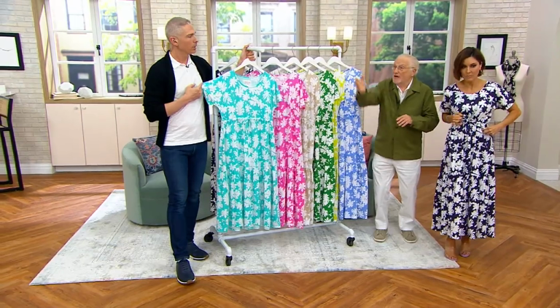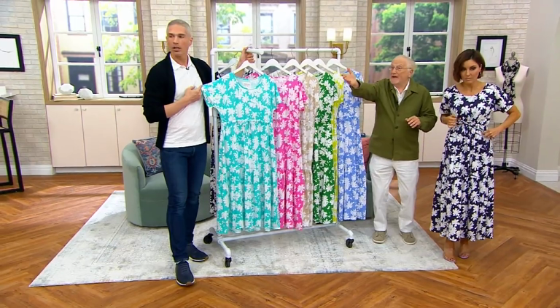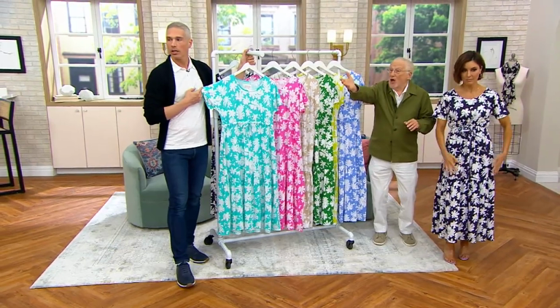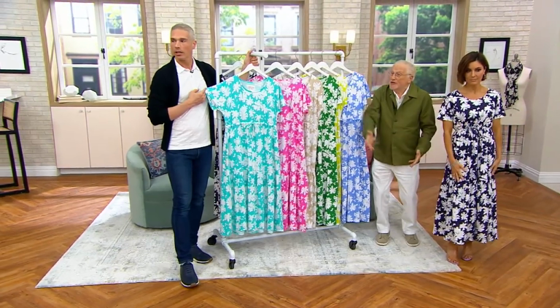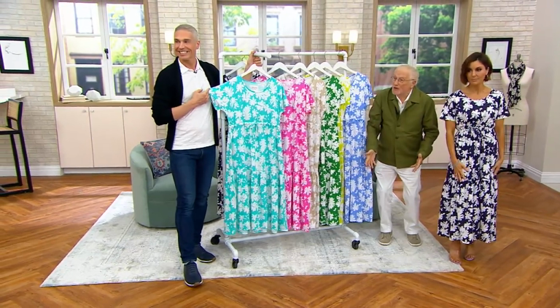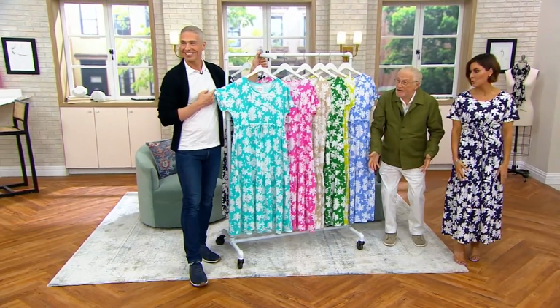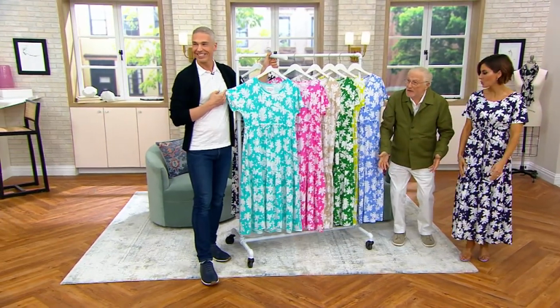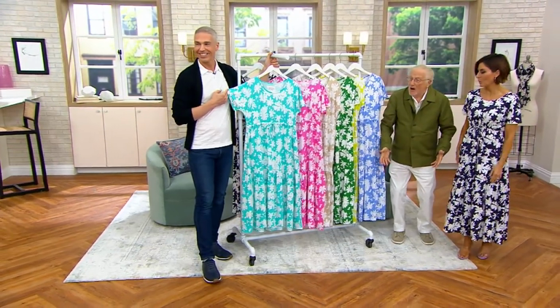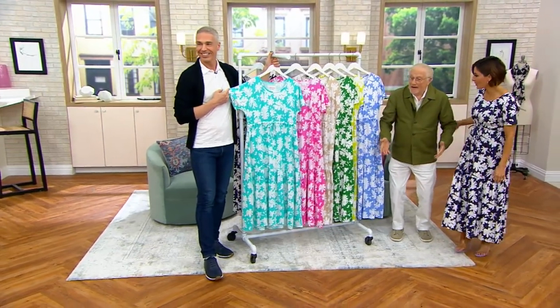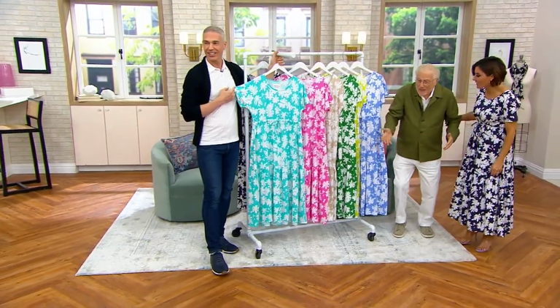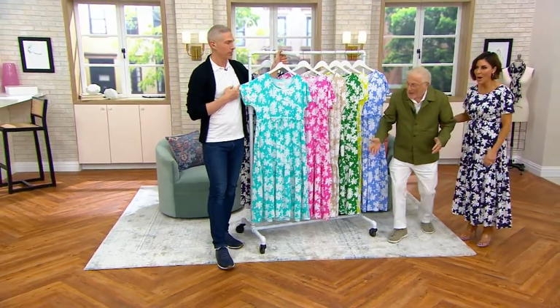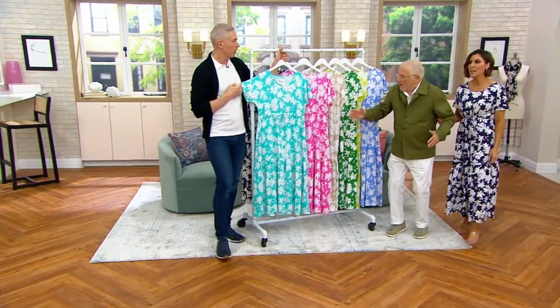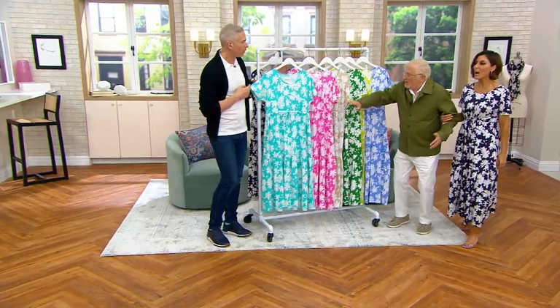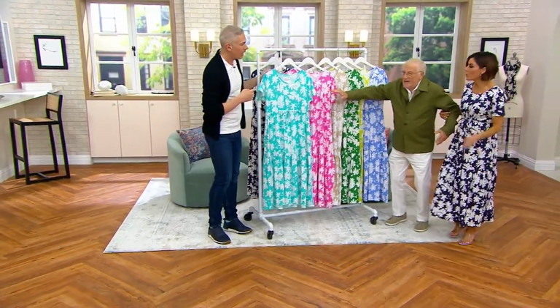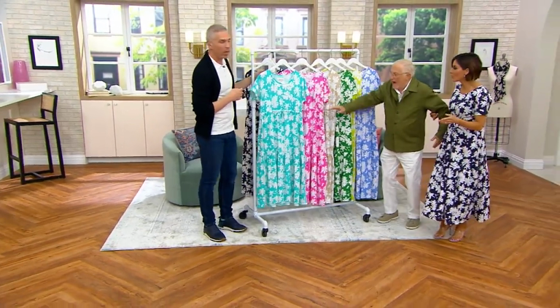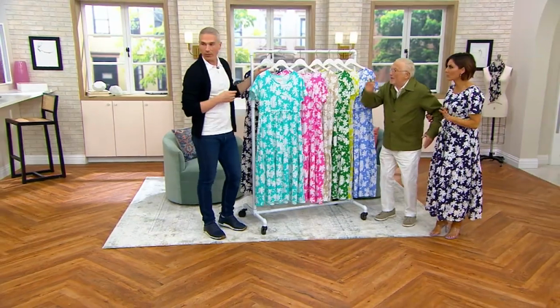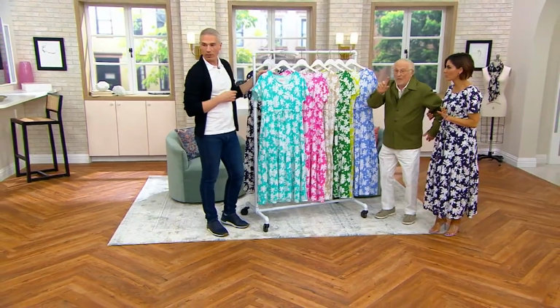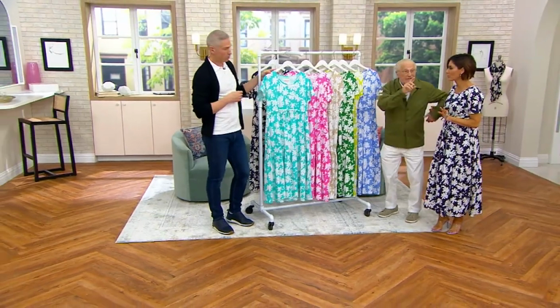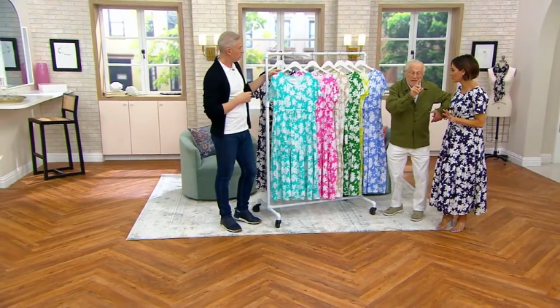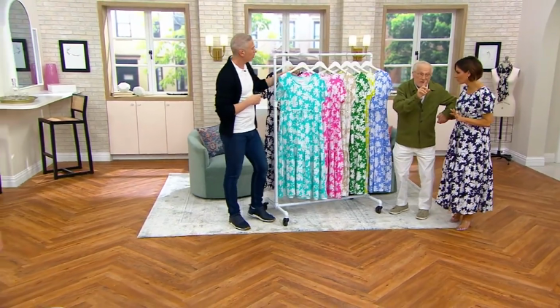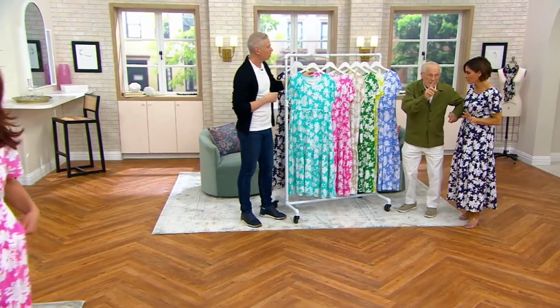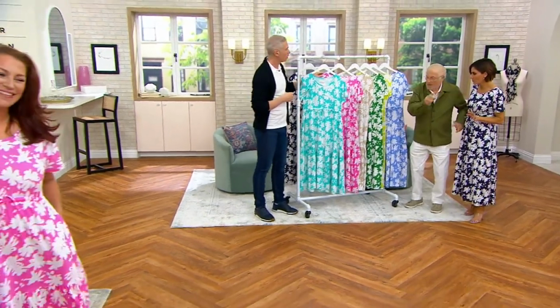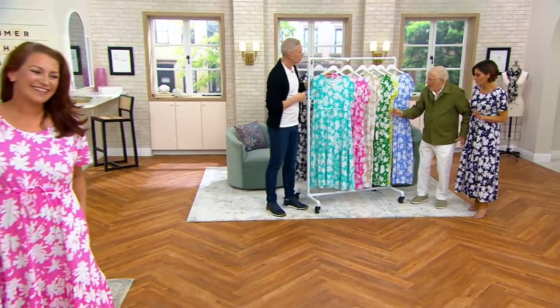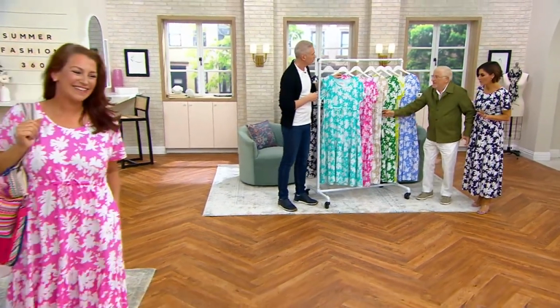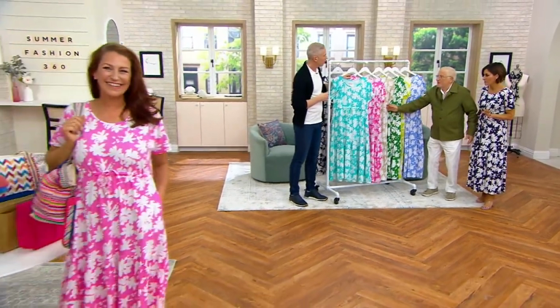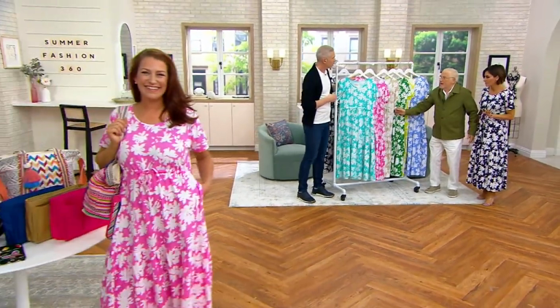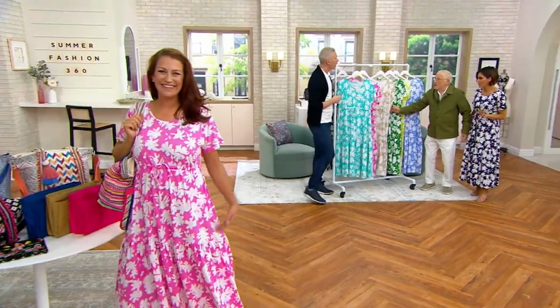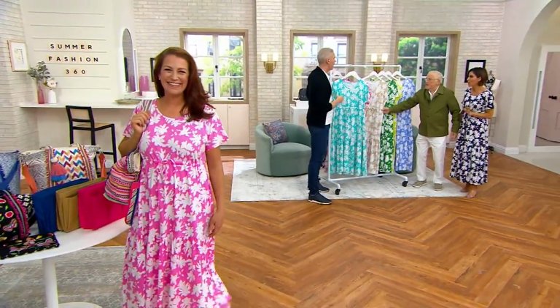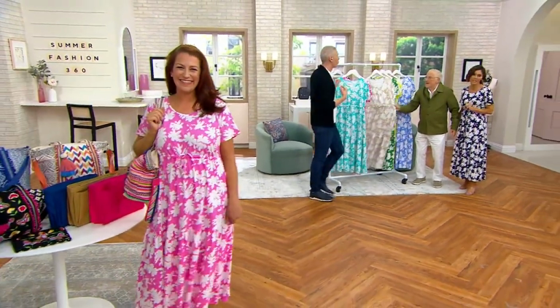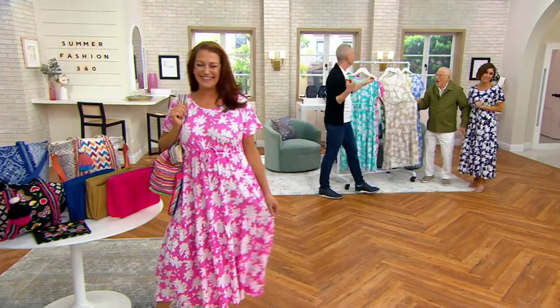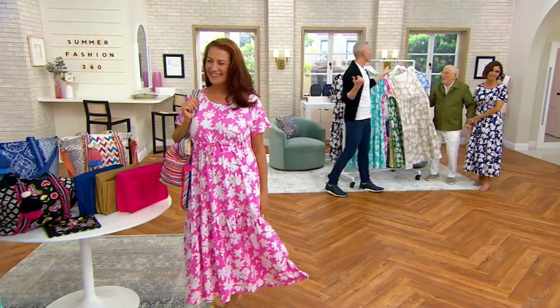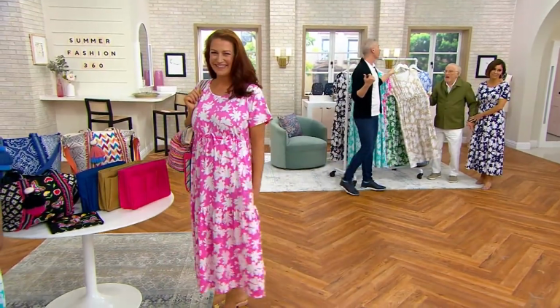Look how great everybody is — look at those two colors together. I have a designer favorite. I'm in love with the beige. Morgan was wearing it earlier. You should have seen her.